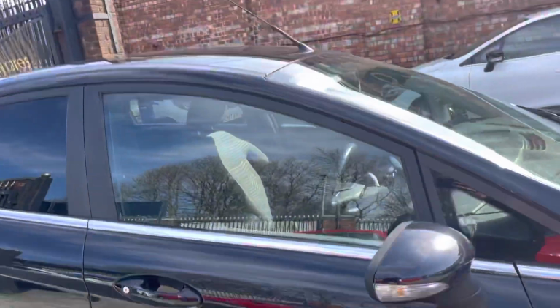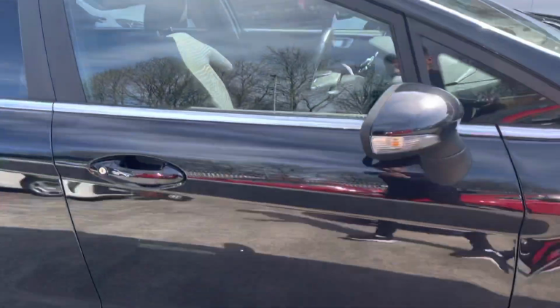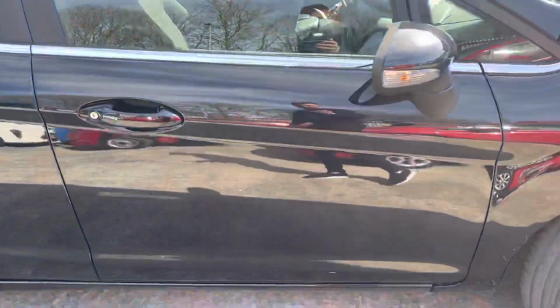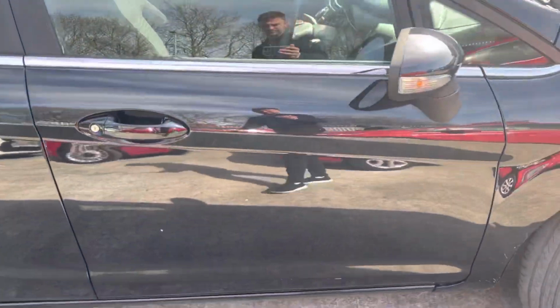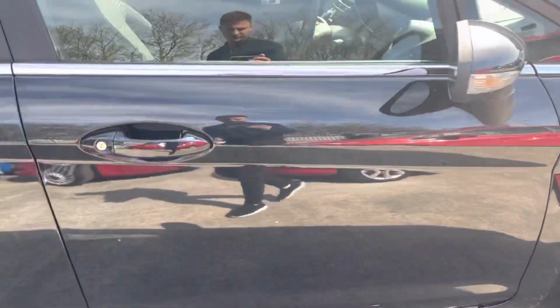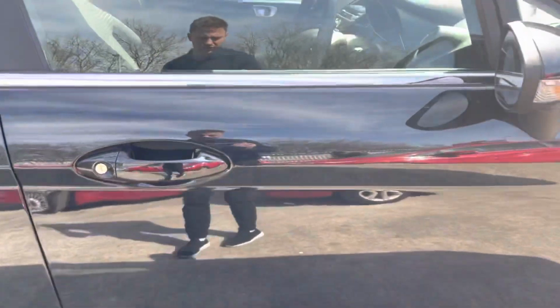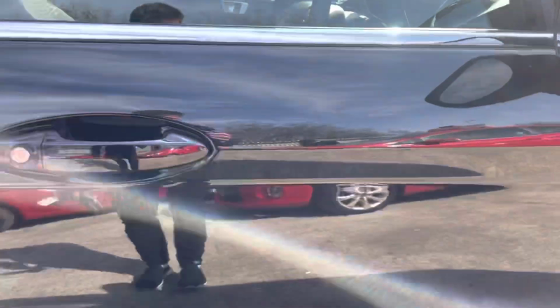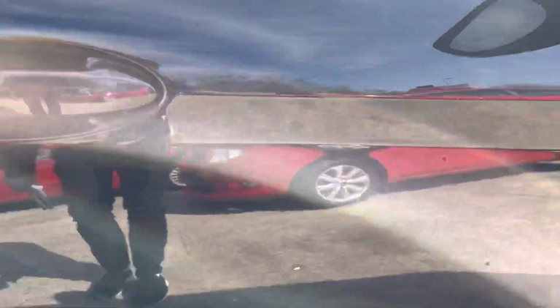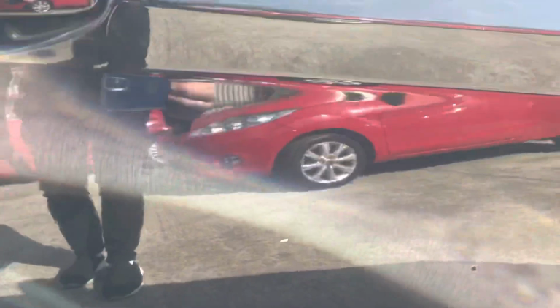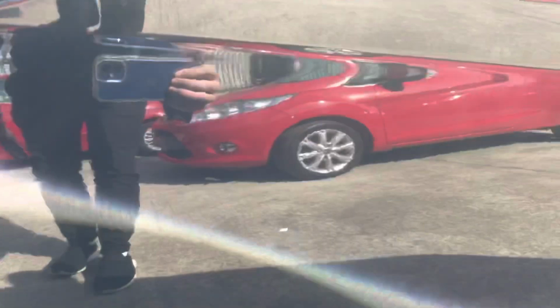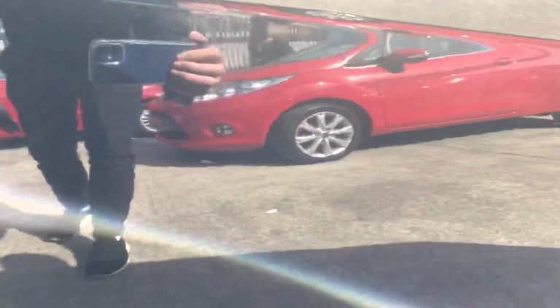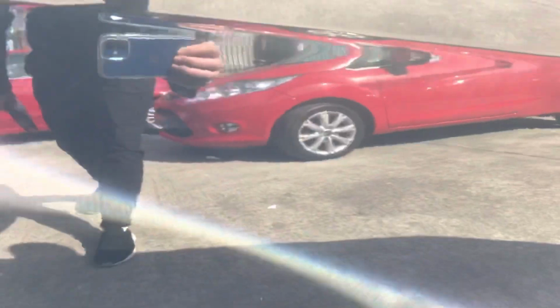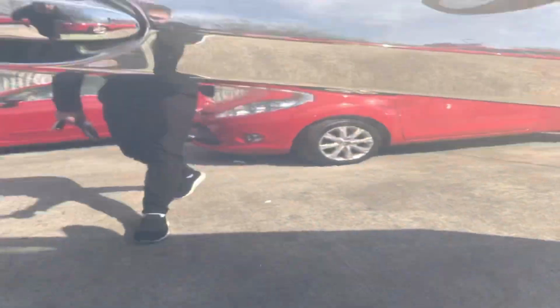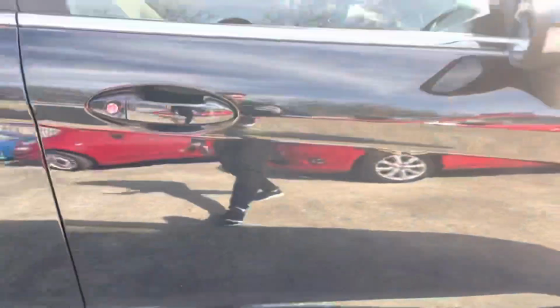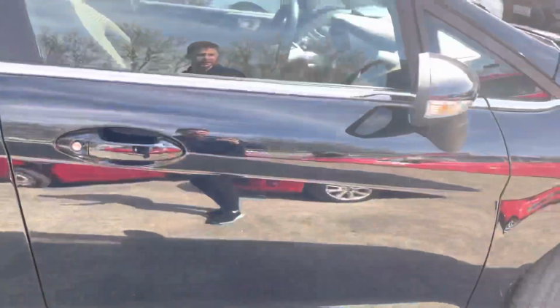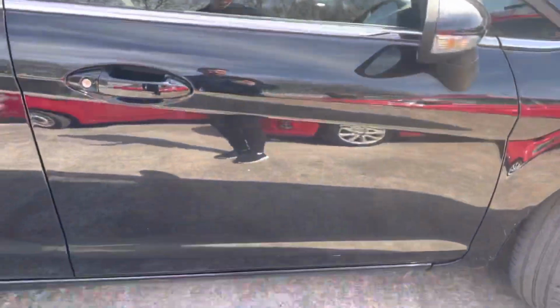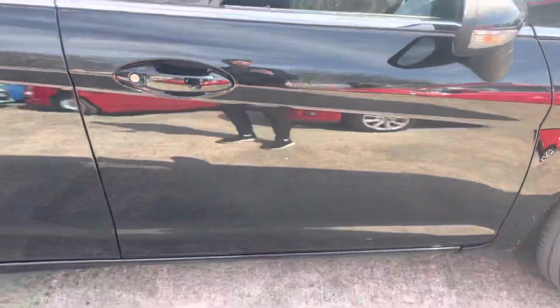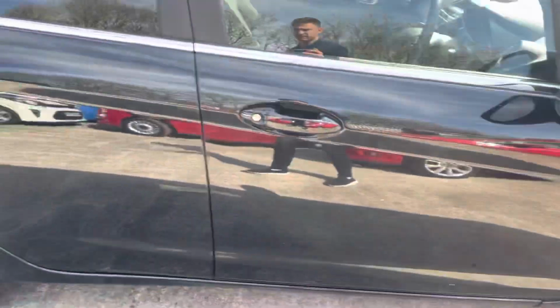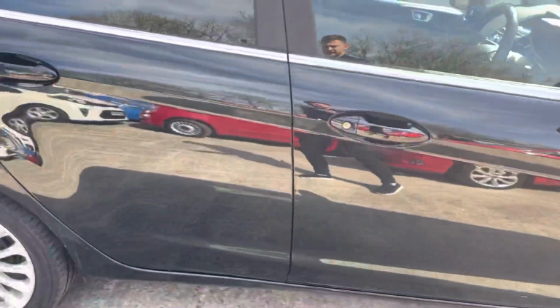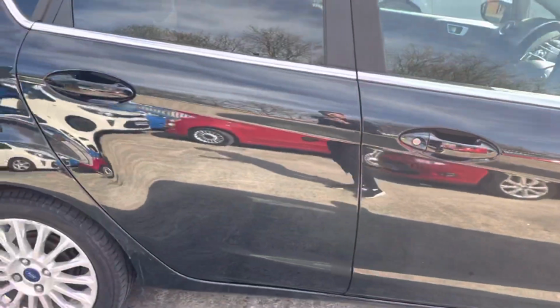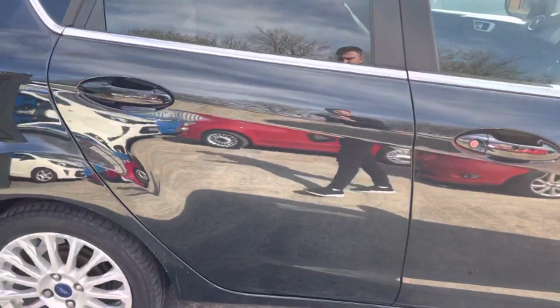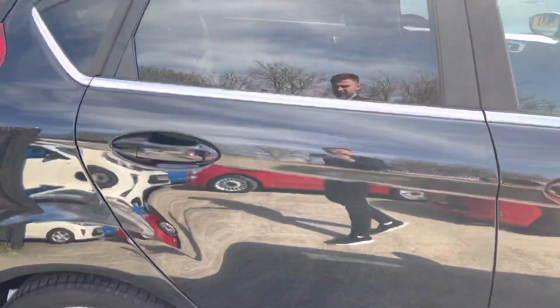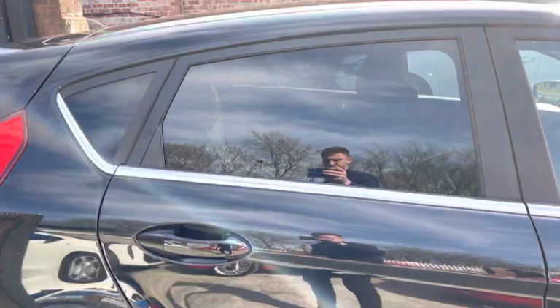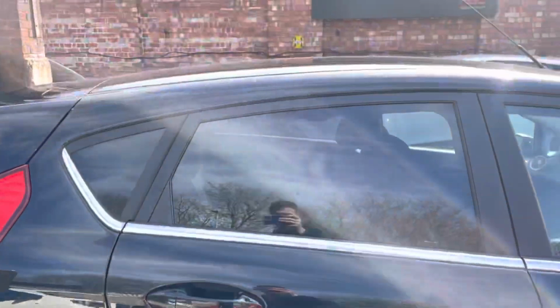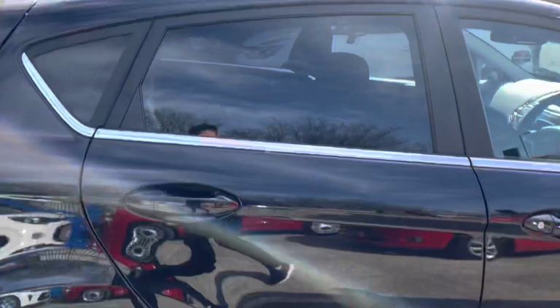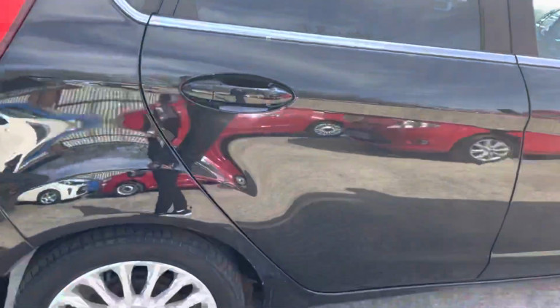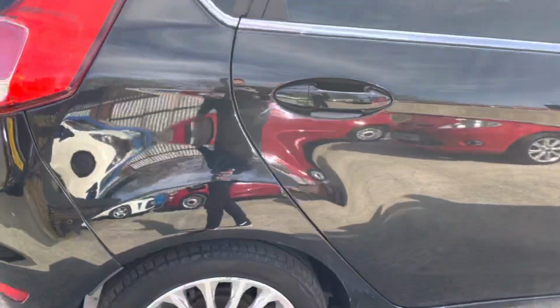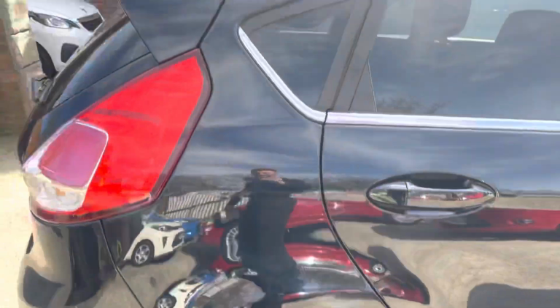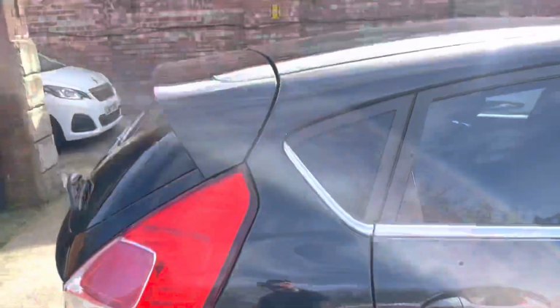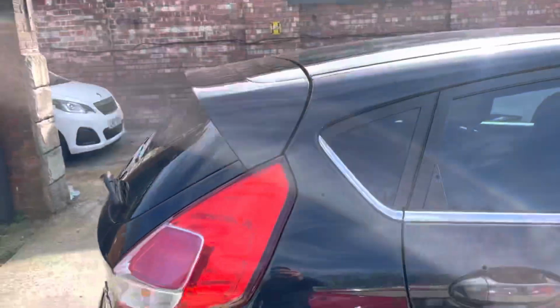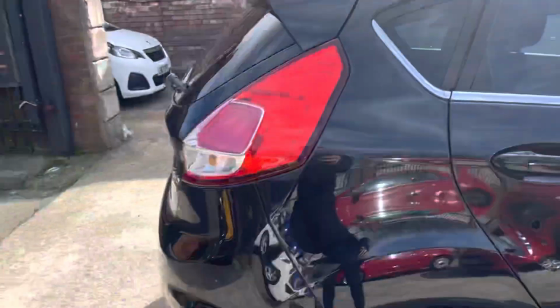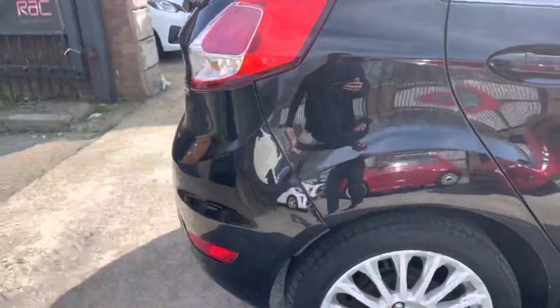The driver's side door does have a tiny little chip just there, but overall very nice. The rear driver's side door is in really nice condition, as is the rear quarter panel.